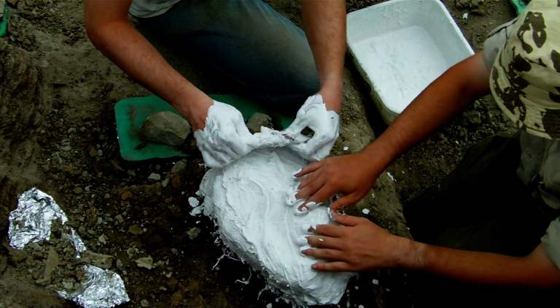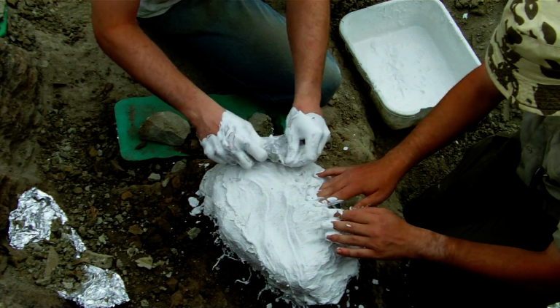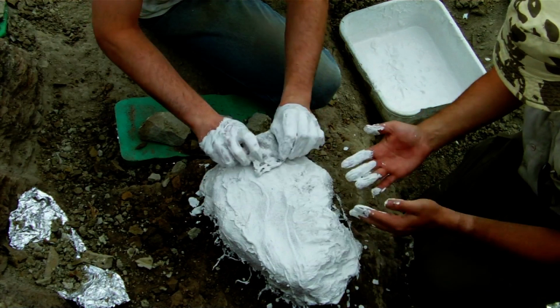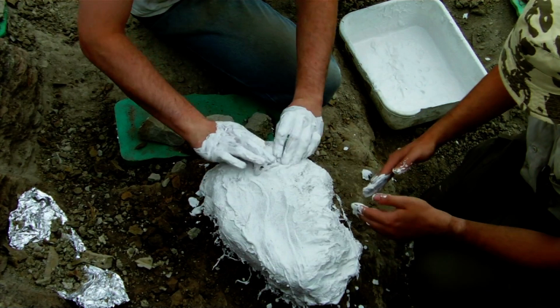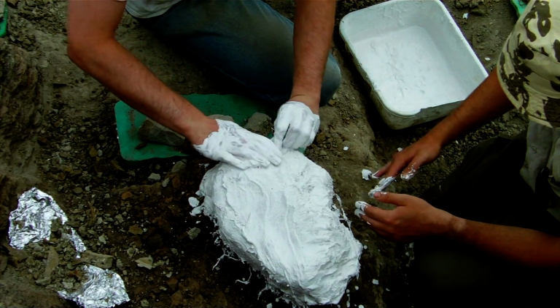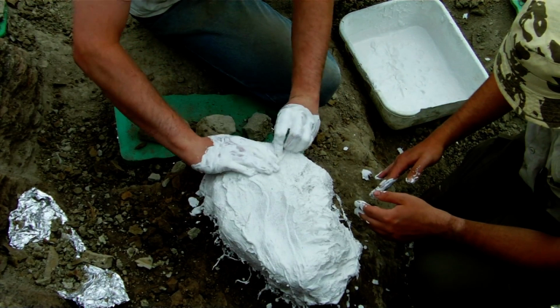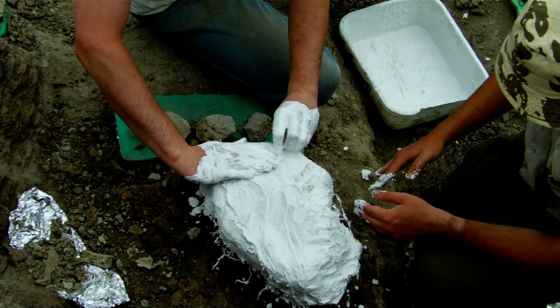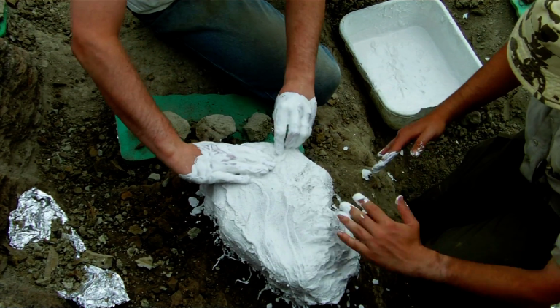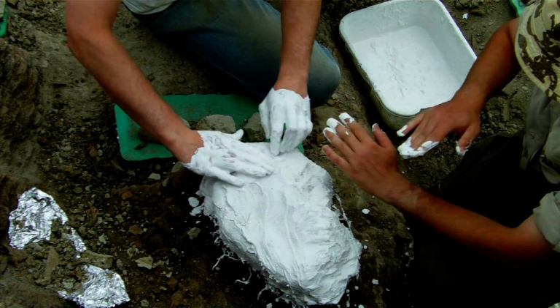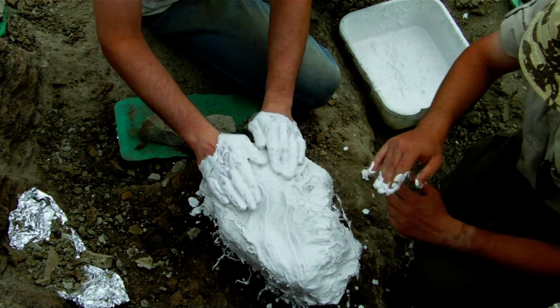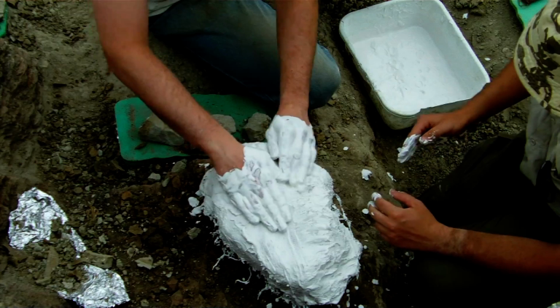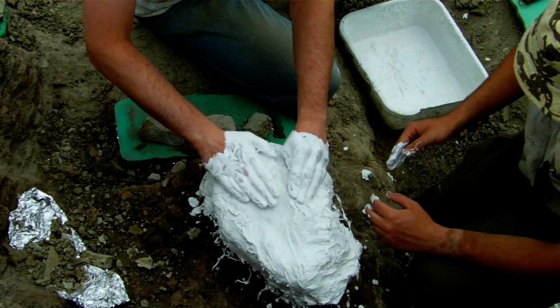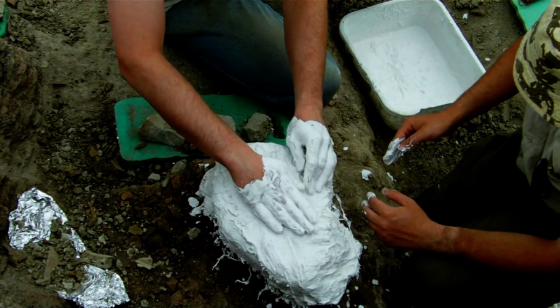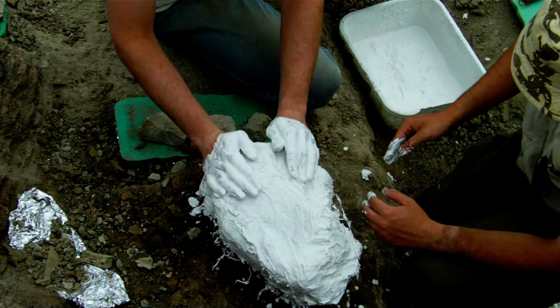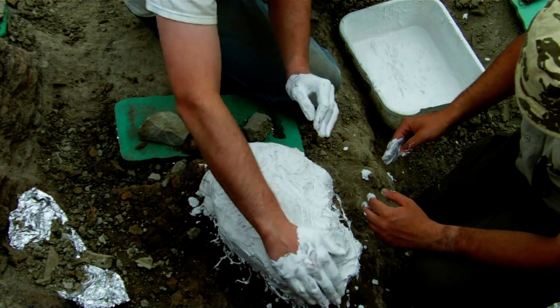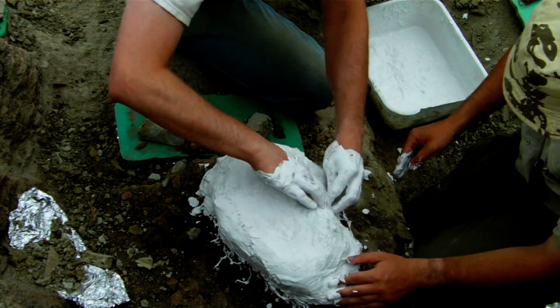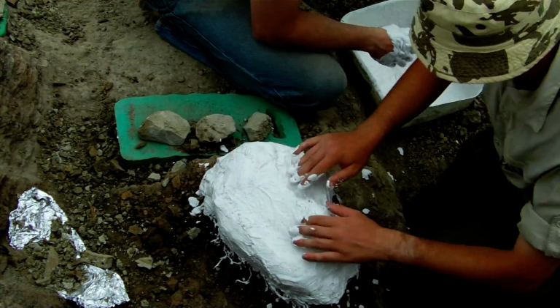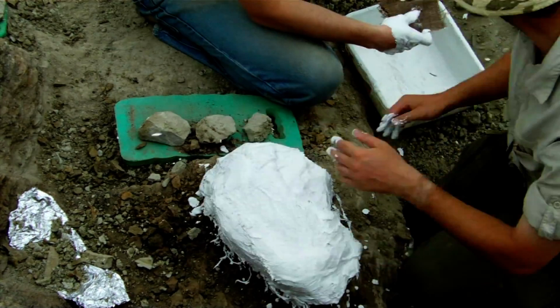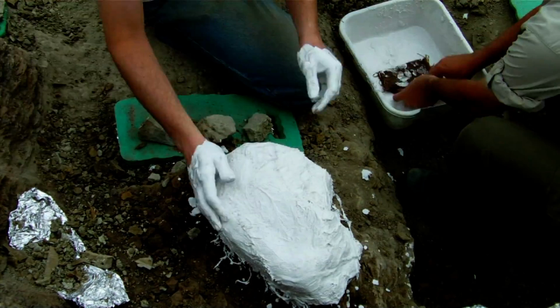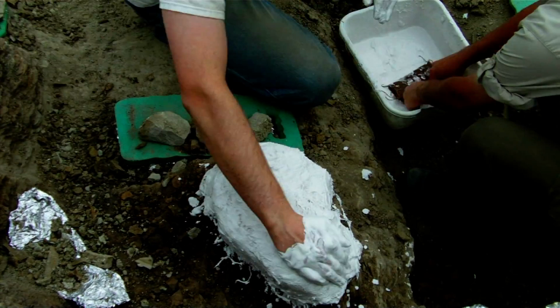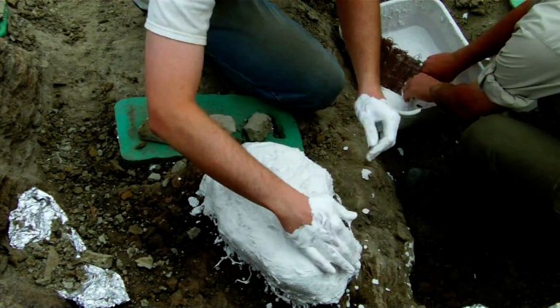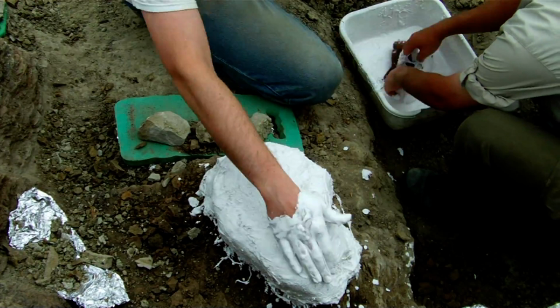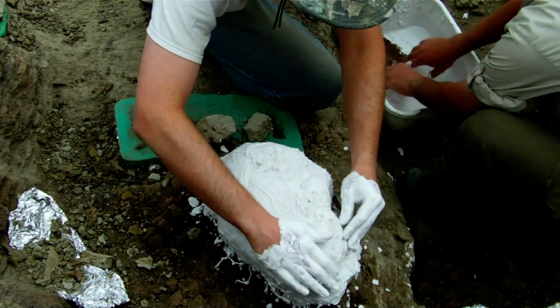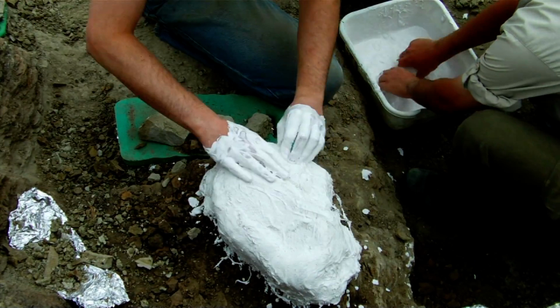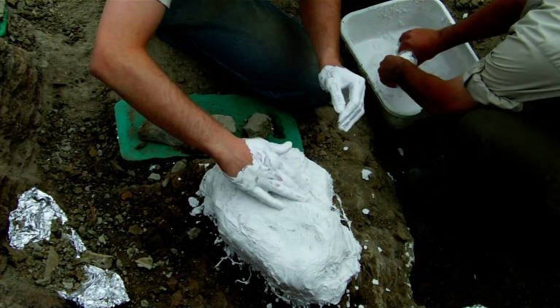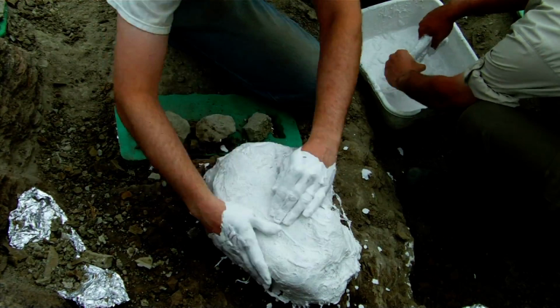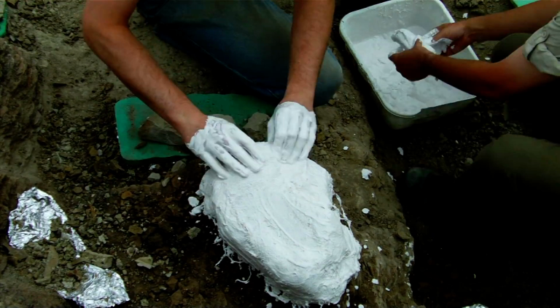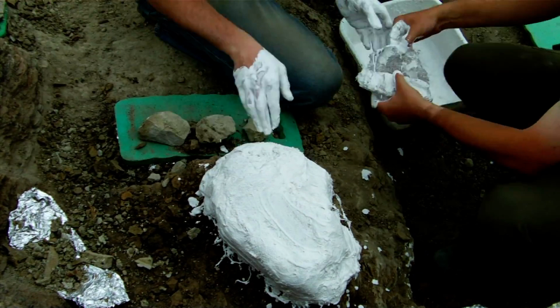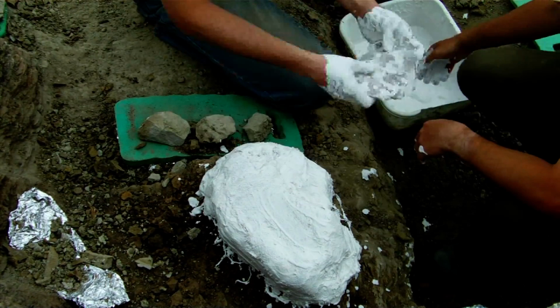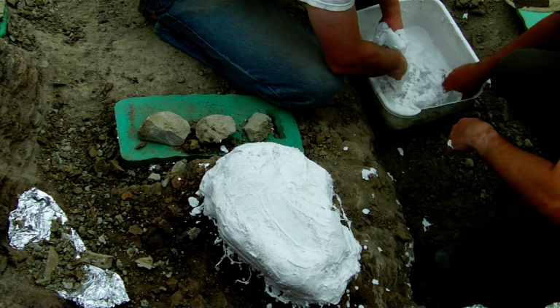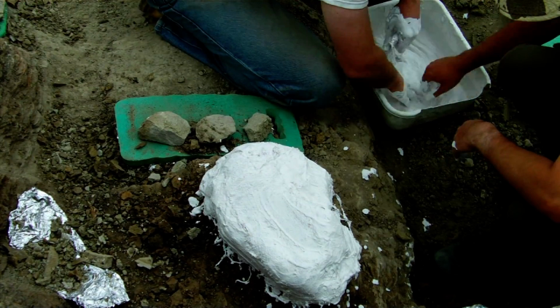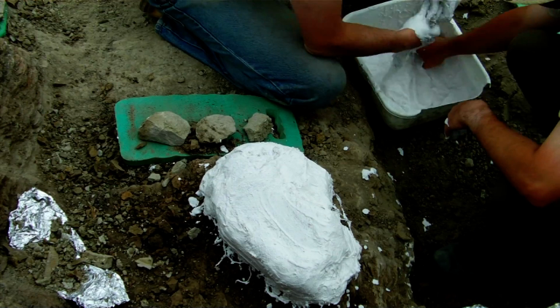Now what we've done, which you will have seen at the beginning of the video, is that there was a layer of essentially very wet tissue paper or kitchen towel lying on top of the specimen. That's there to act as a buffer to protect it from knocks and scrapes and from the plaster that we're using to cast the specimen.